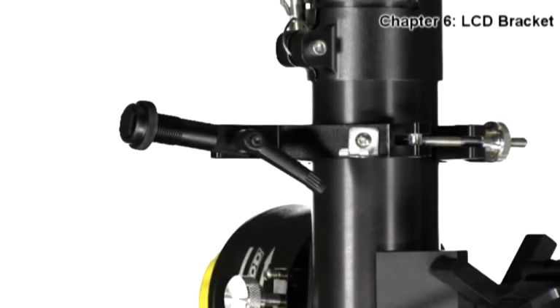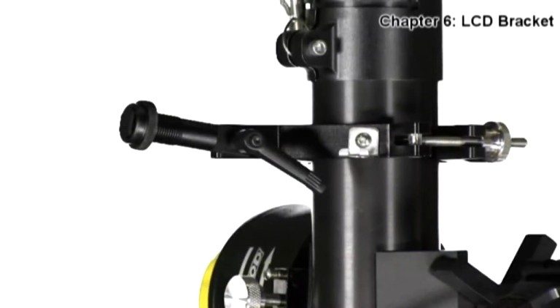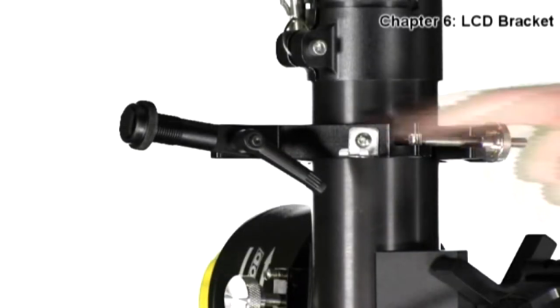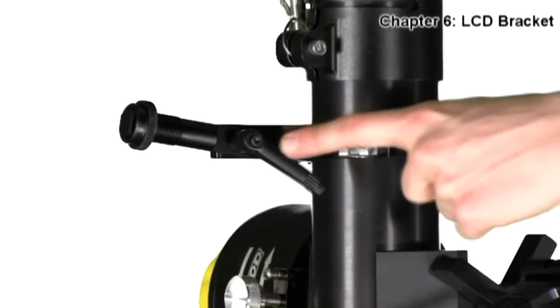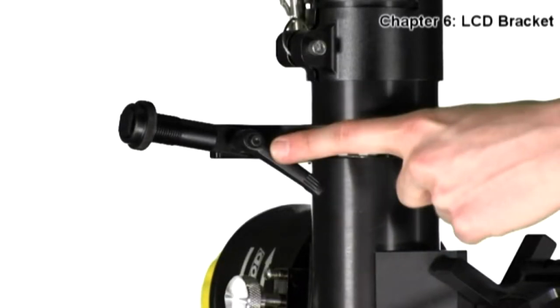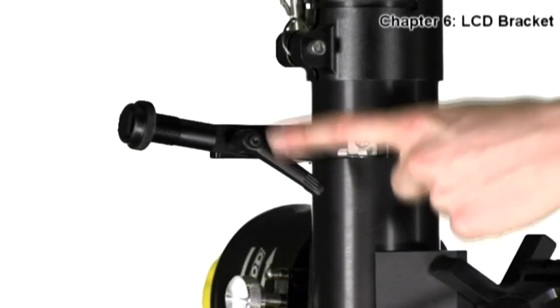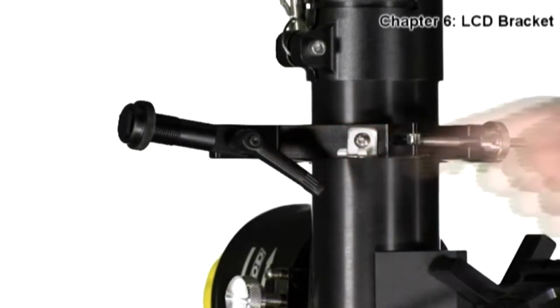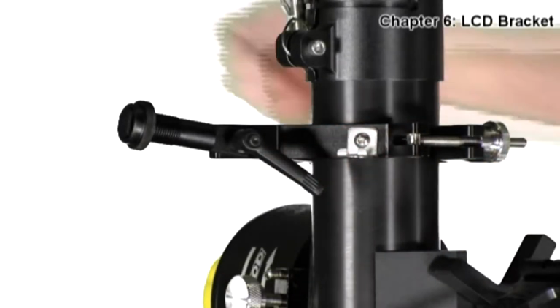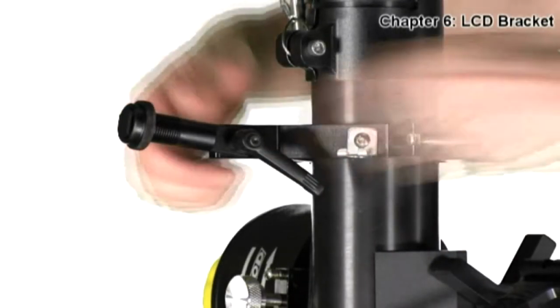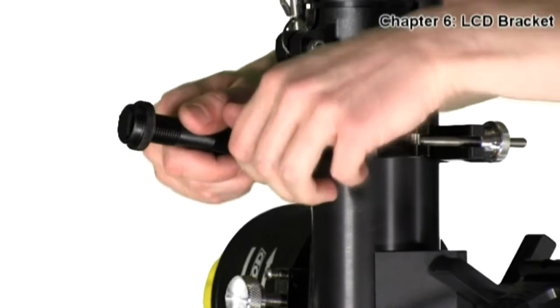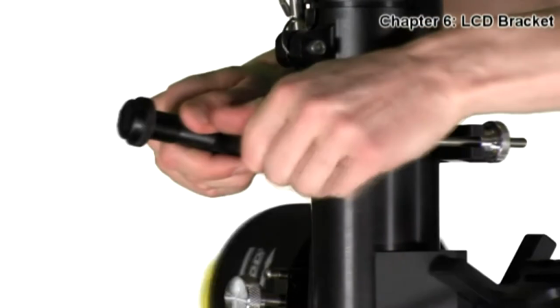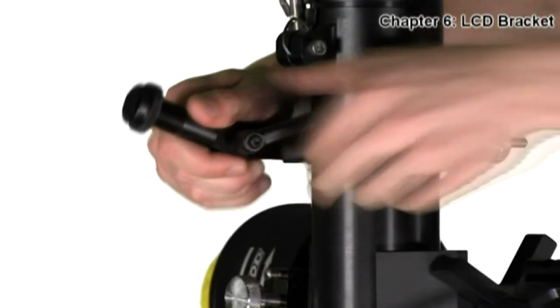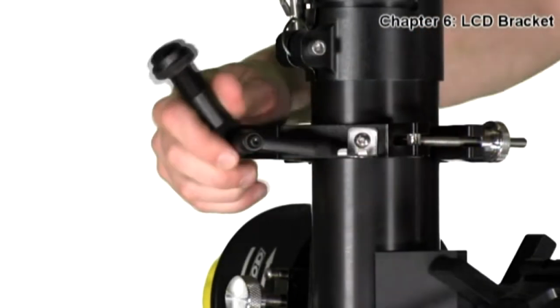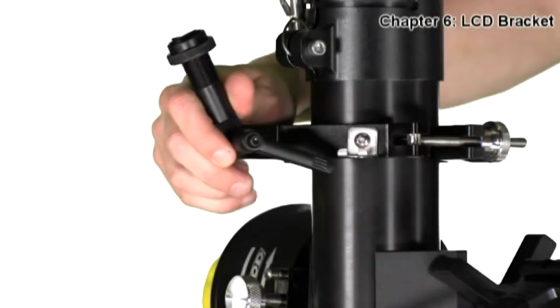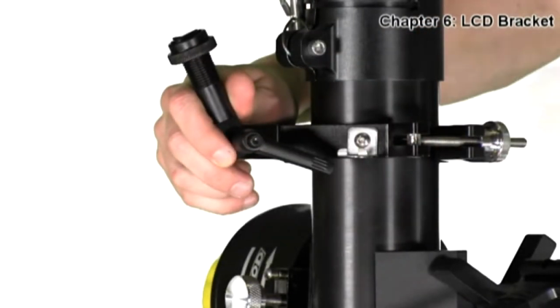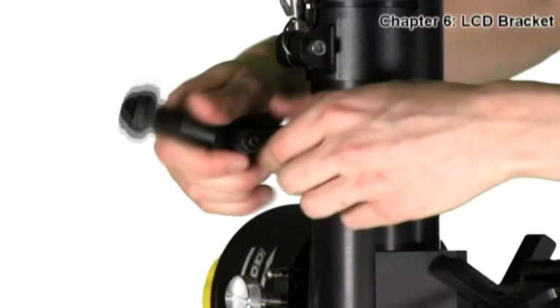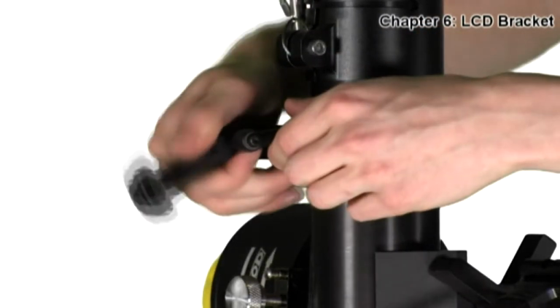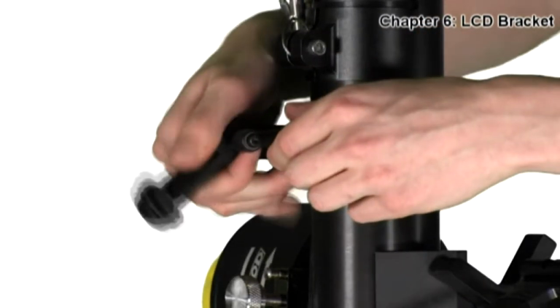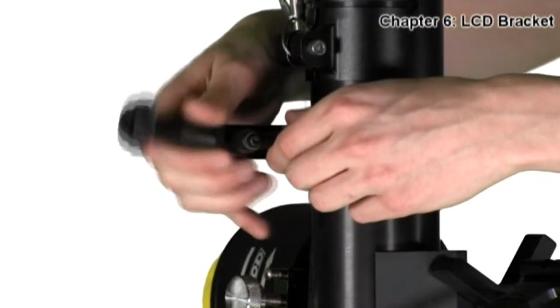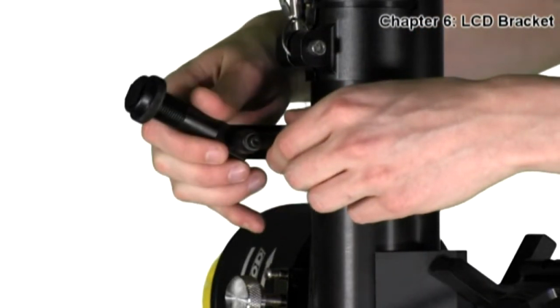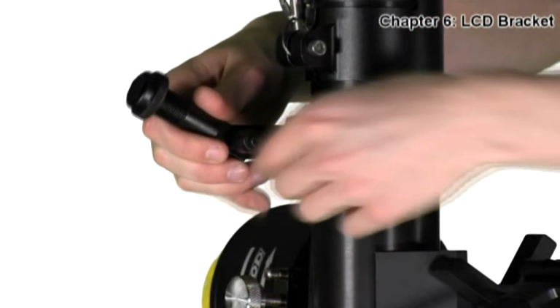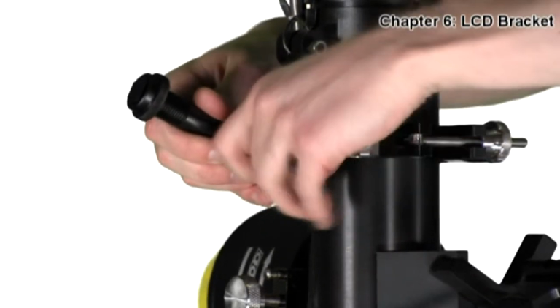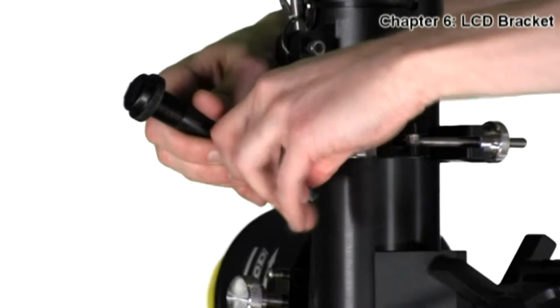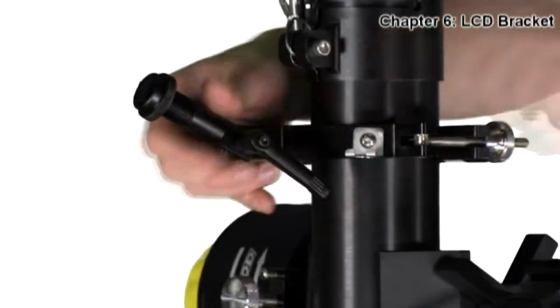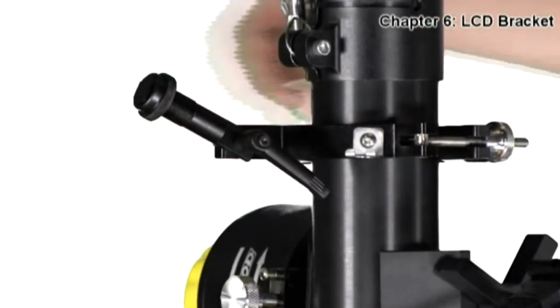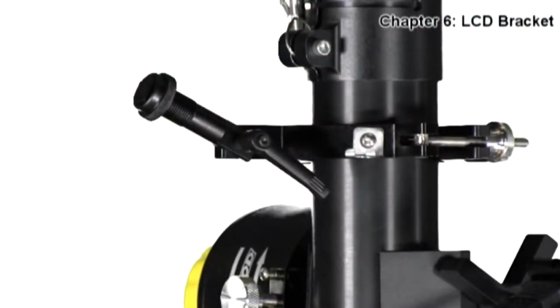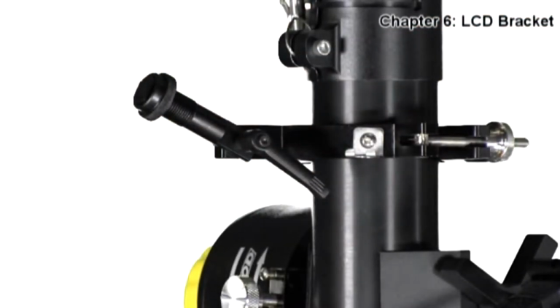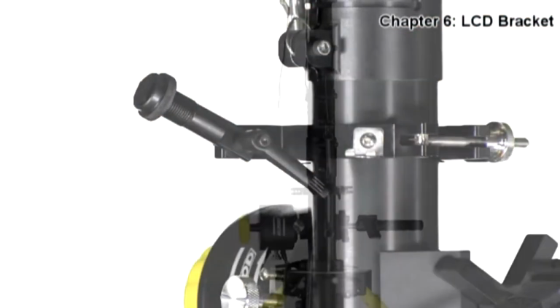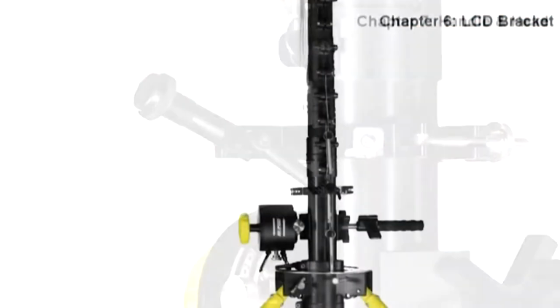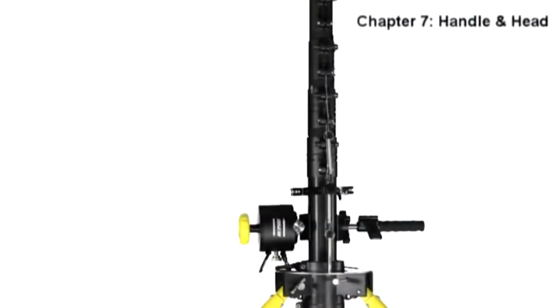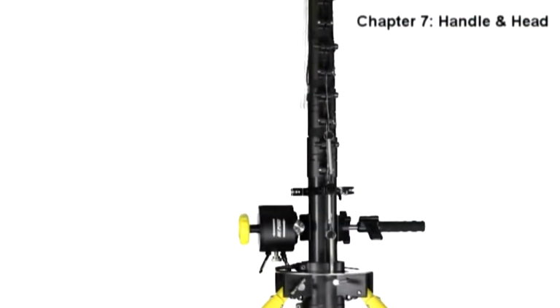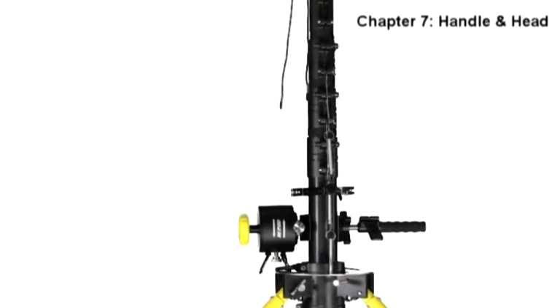Notice the ratchet on the LCD bracket. If you unlock this ratchet, you will be able to adjust the angle at which the LCD sits on the bracket itself. Always make sure to unlock this ratchet before adjusting the angle of the LCD.